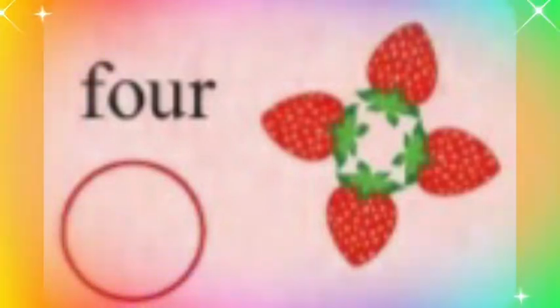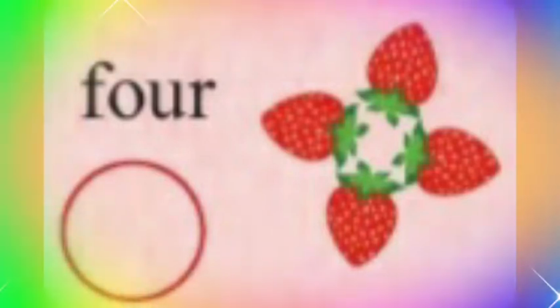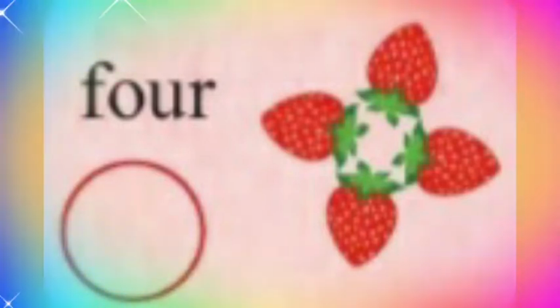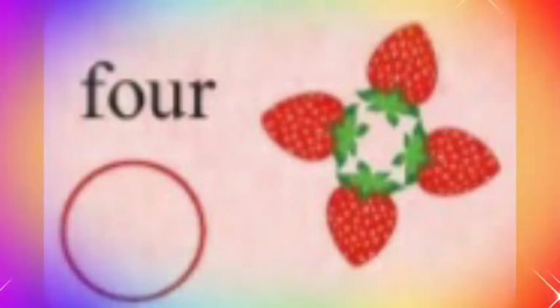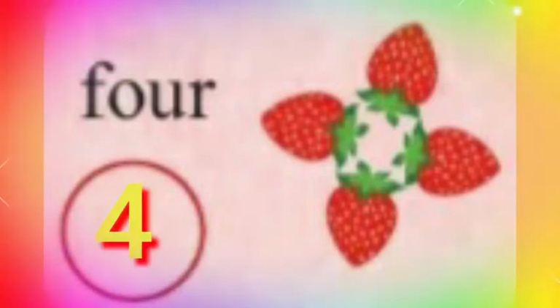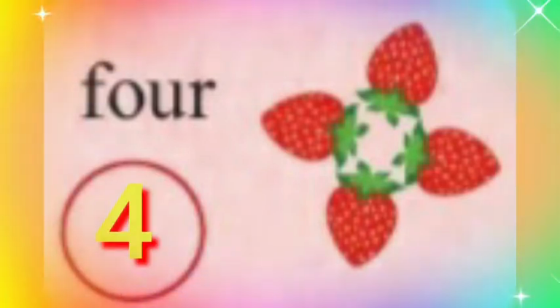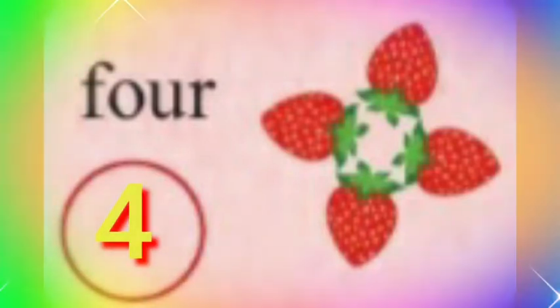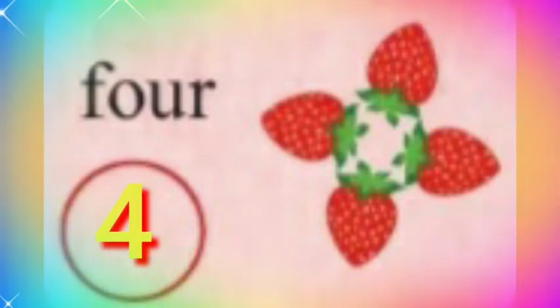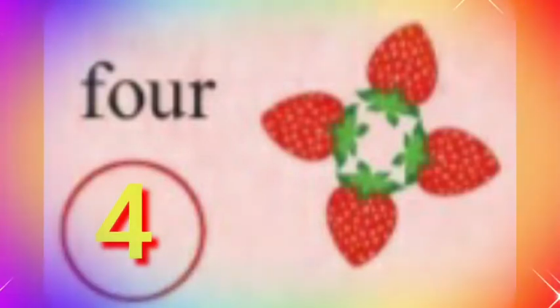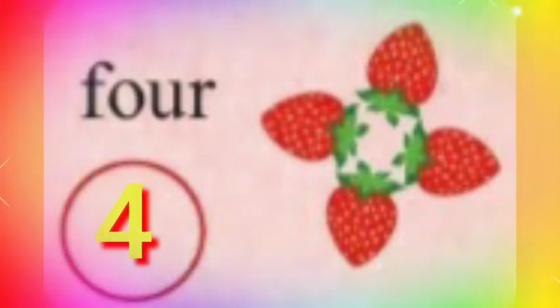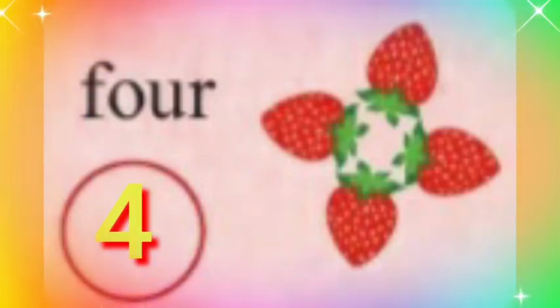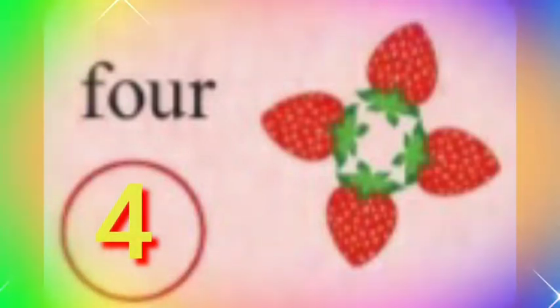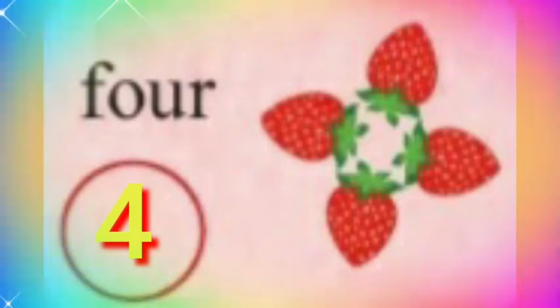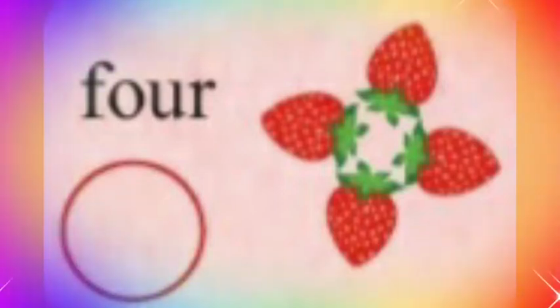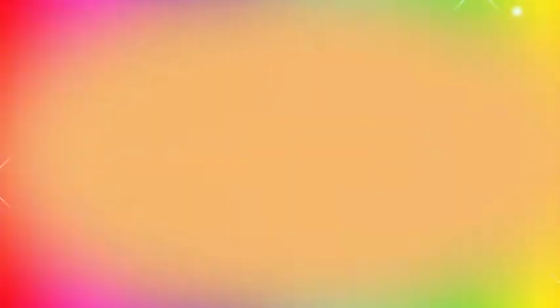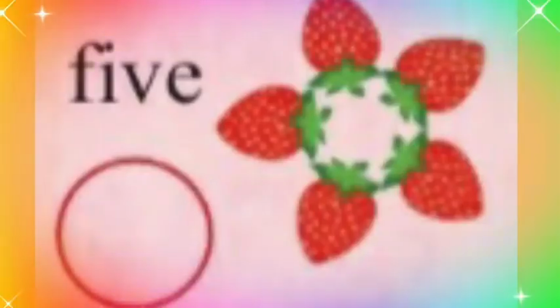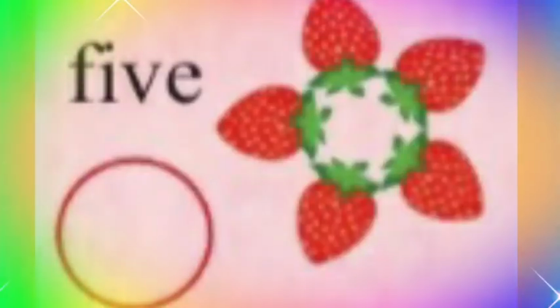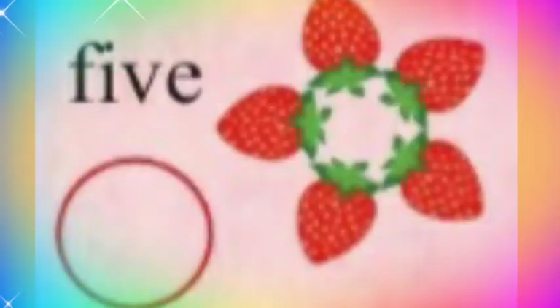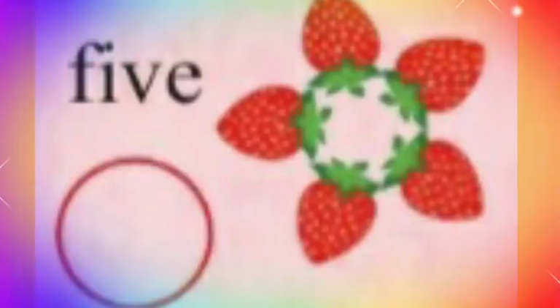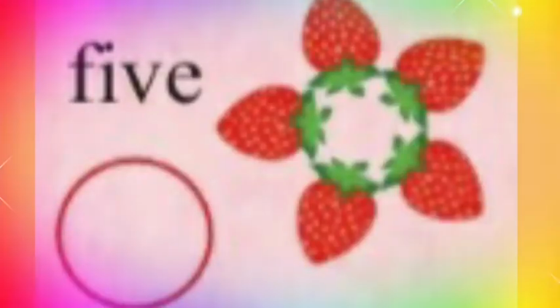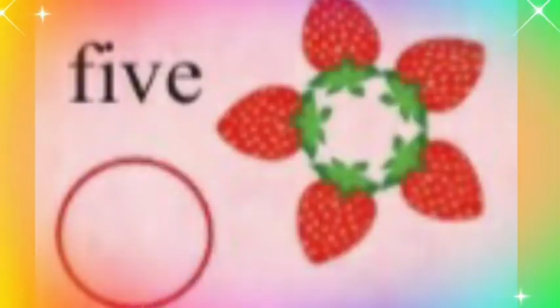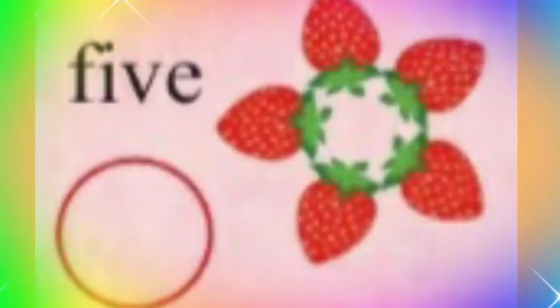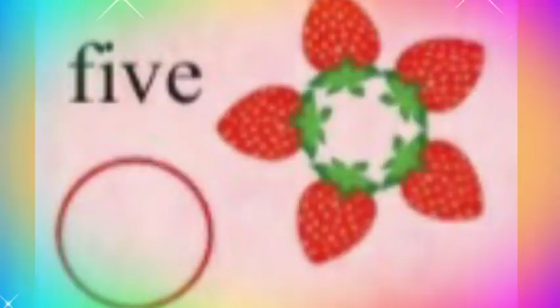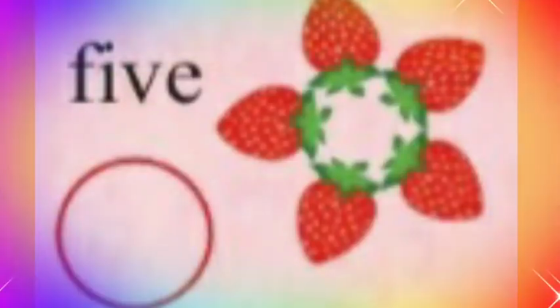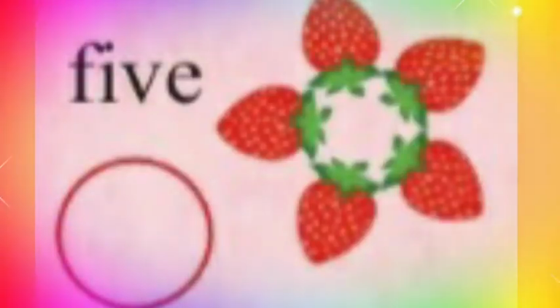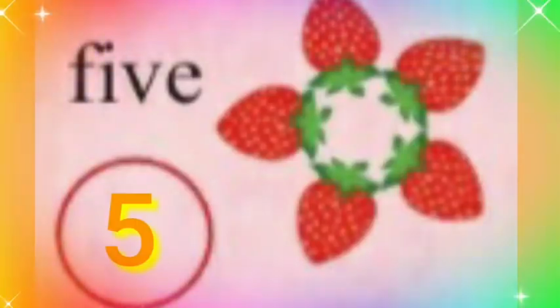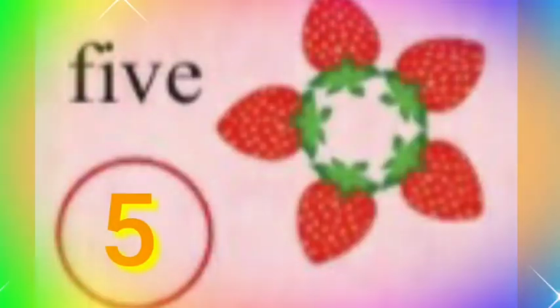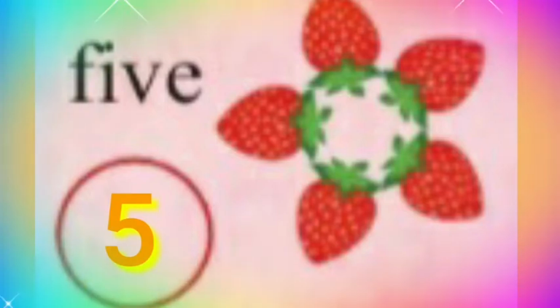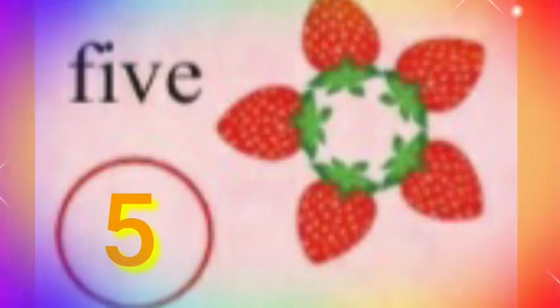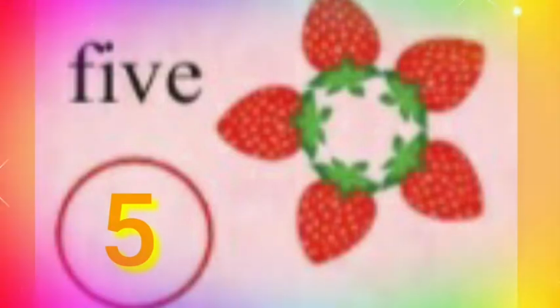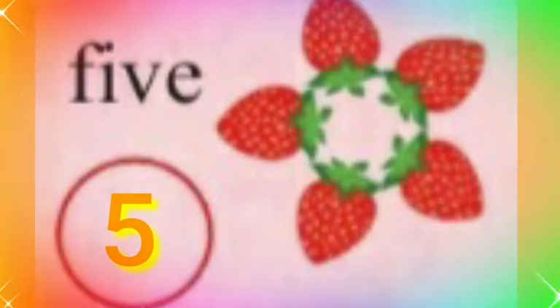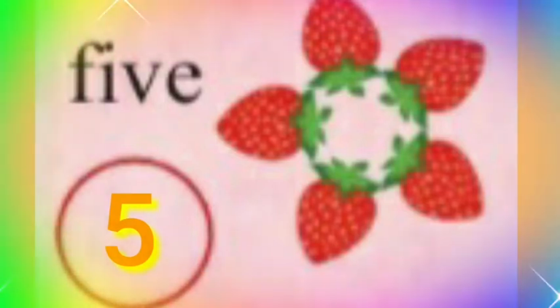F-O-U-R. Four. Five strawberry. F-I-V-E. Five.